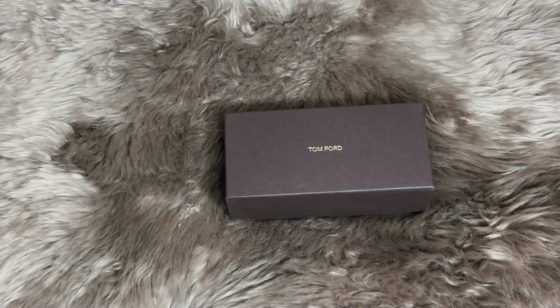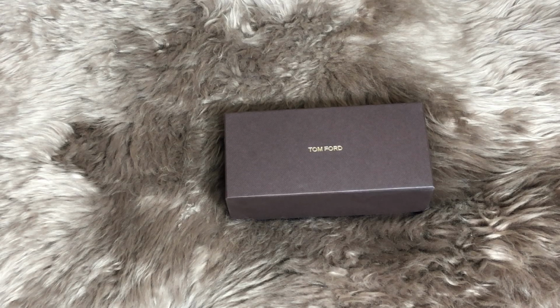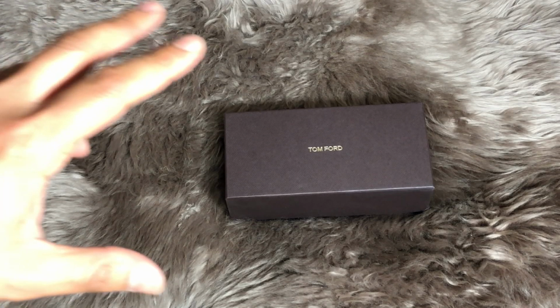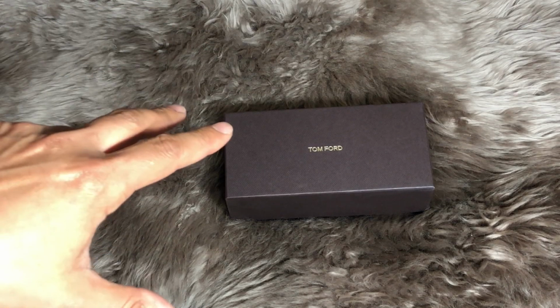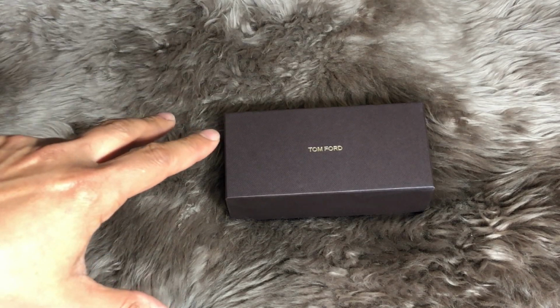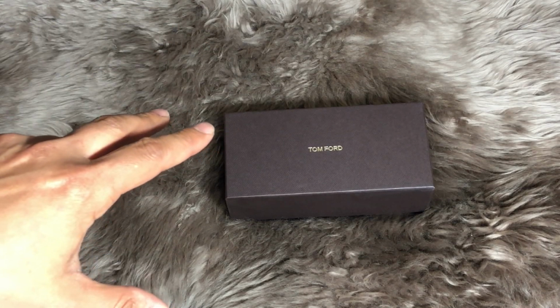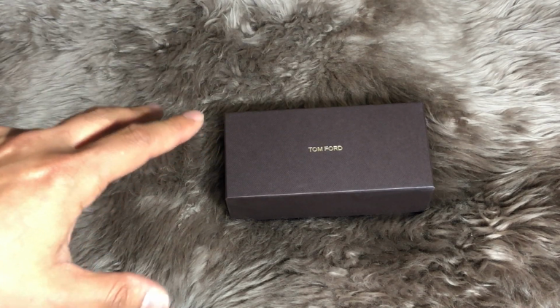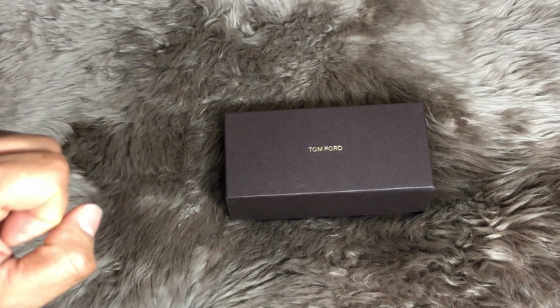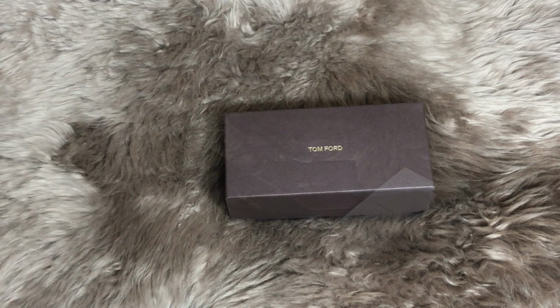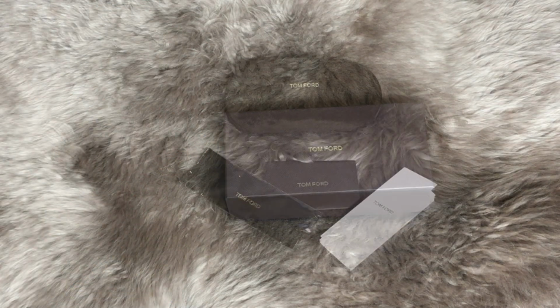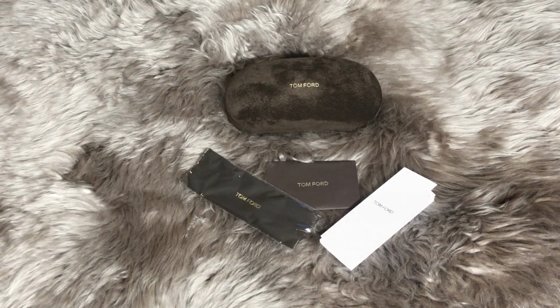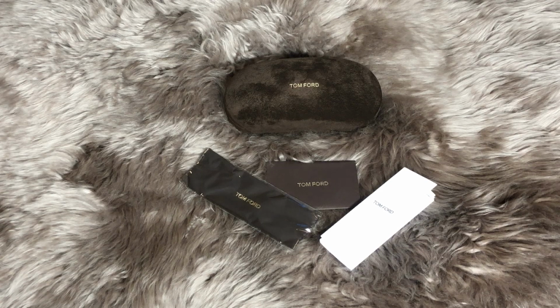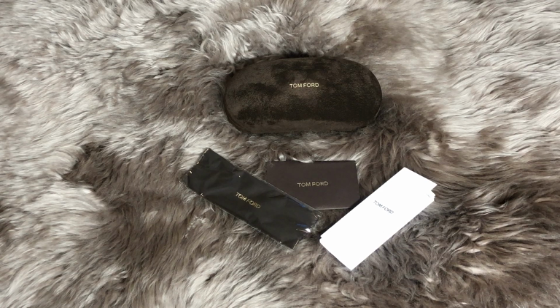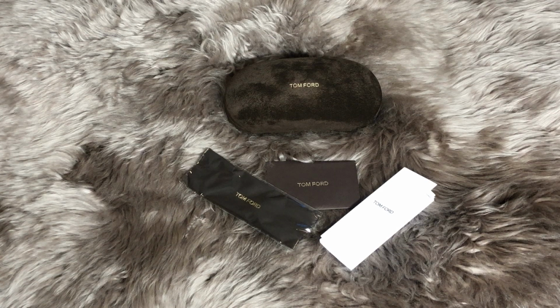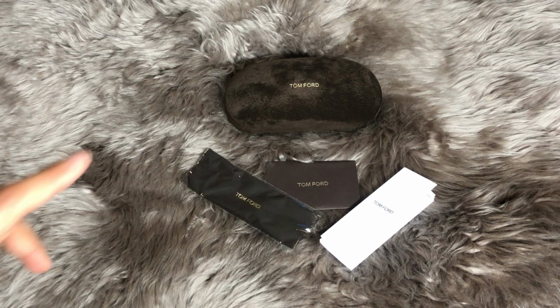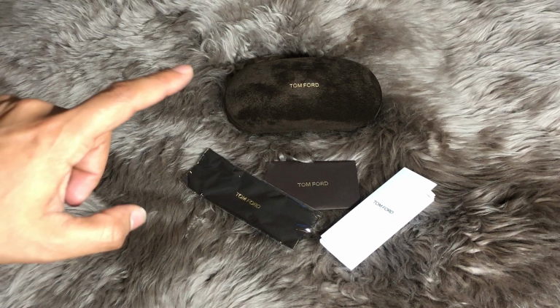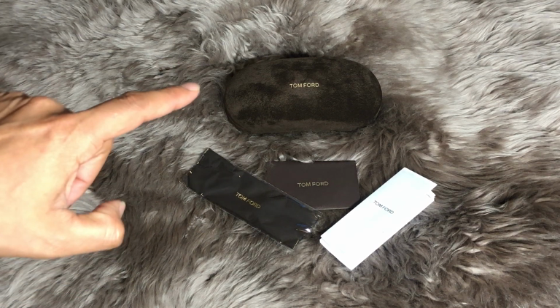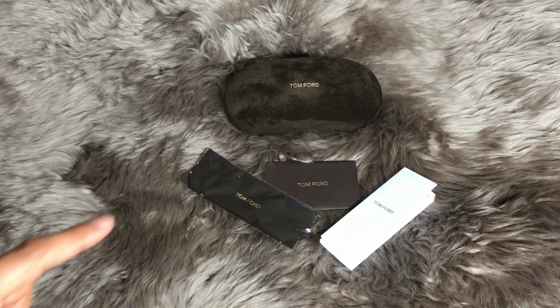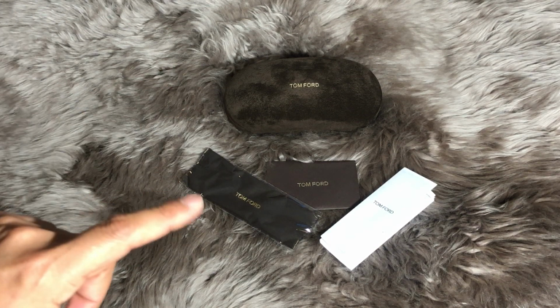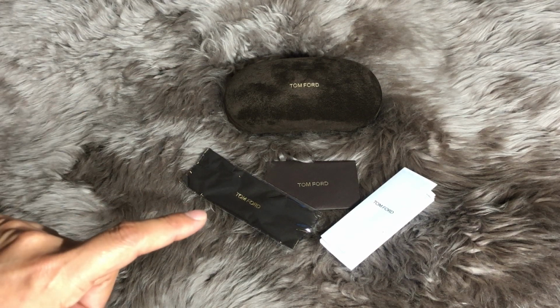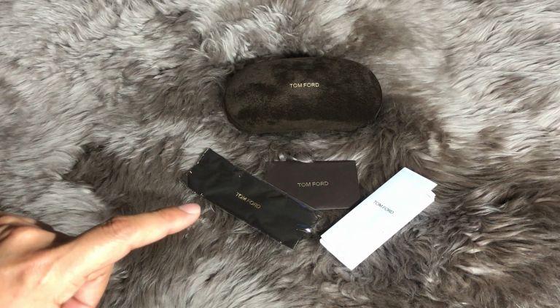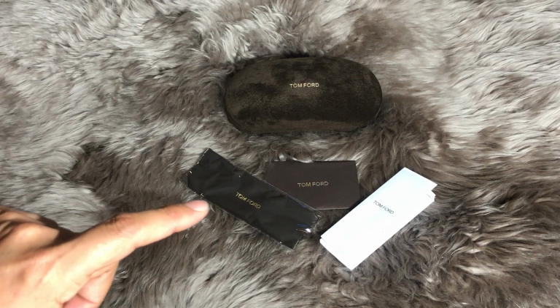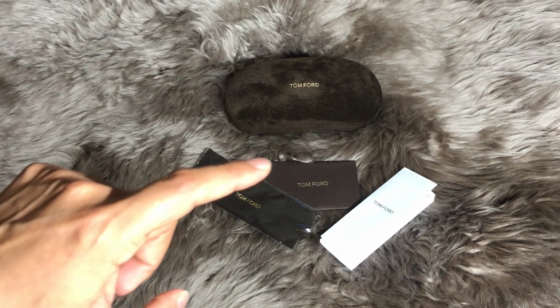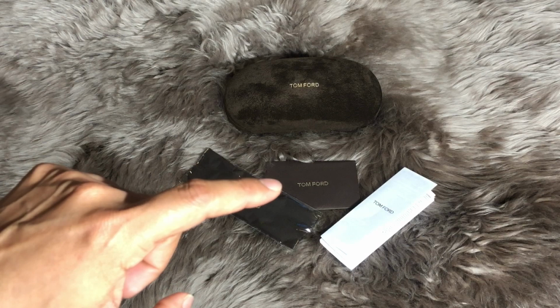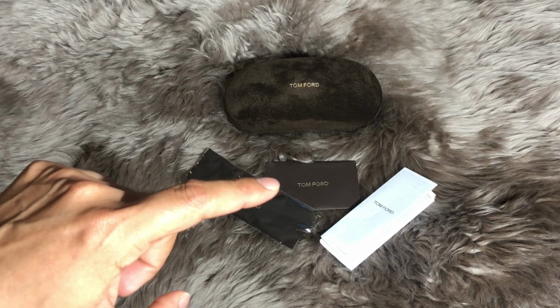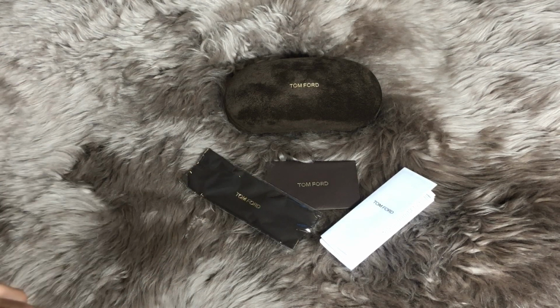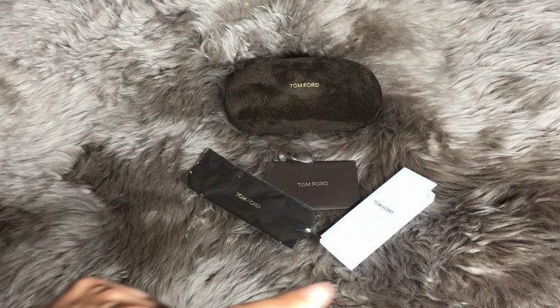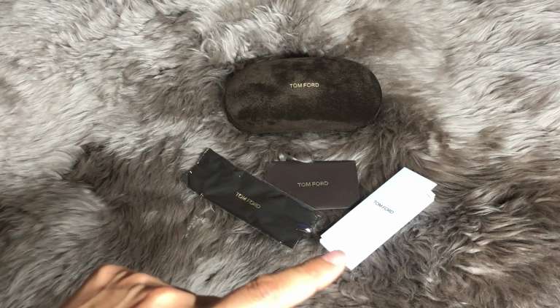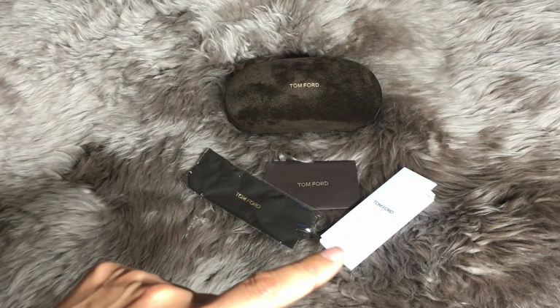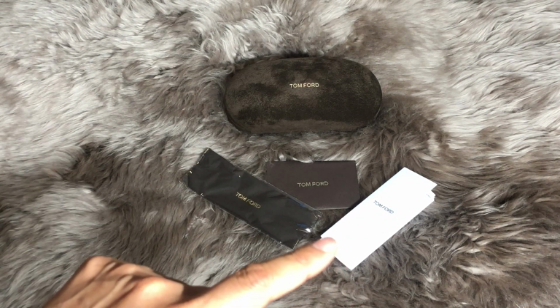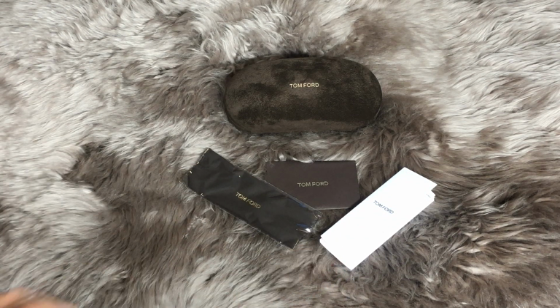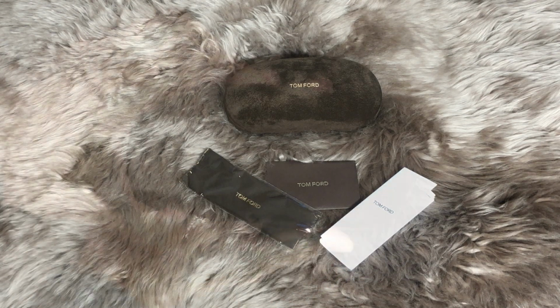This is the box that the Tom Ford sunglasses come in. Inside the box you get your case, a microfiber cloth, a card of authenticity, and then information about sunglasses in general.